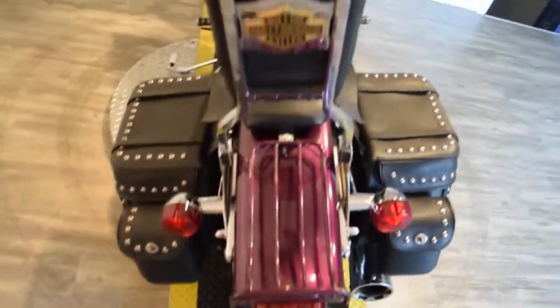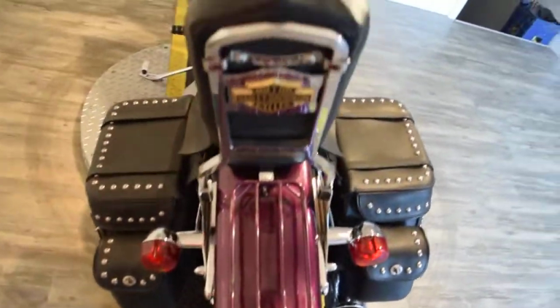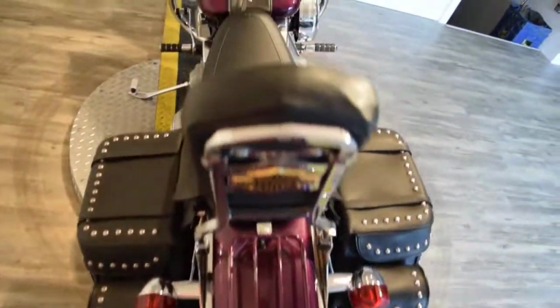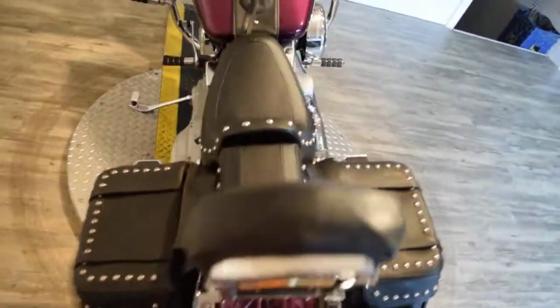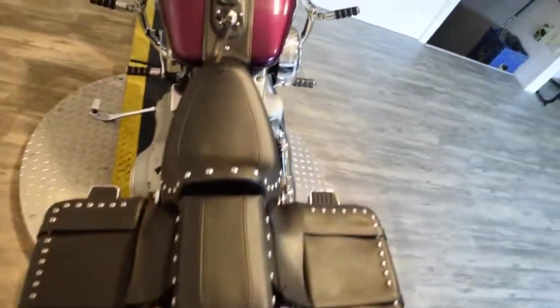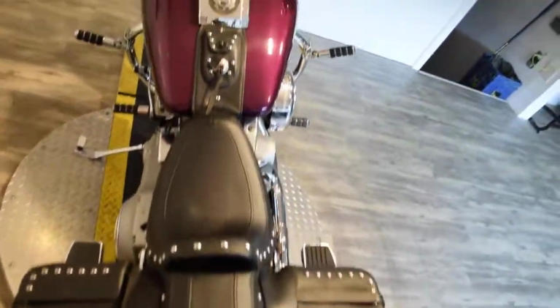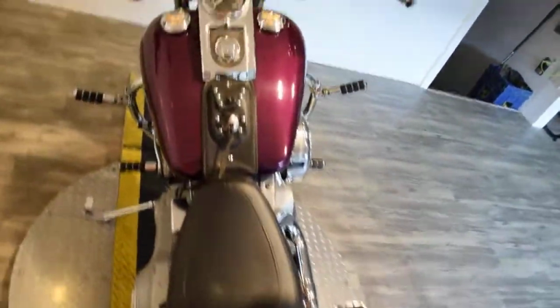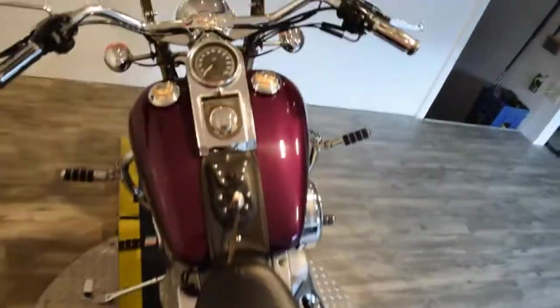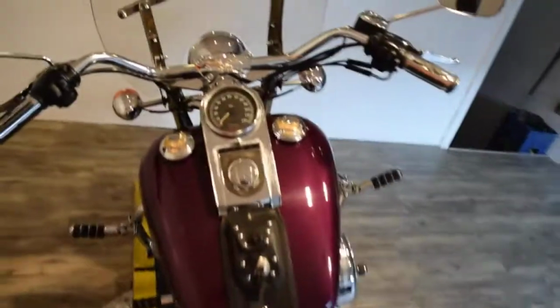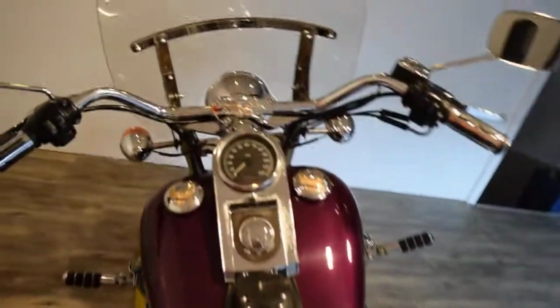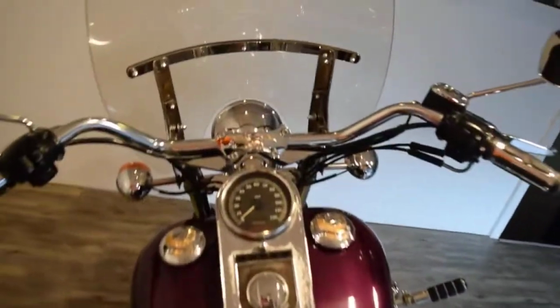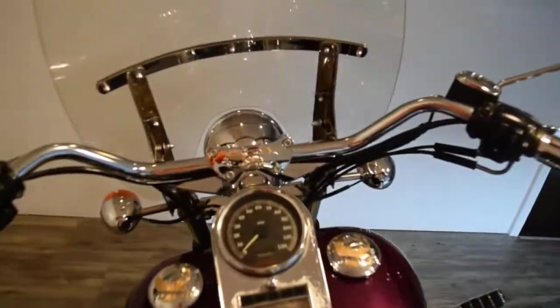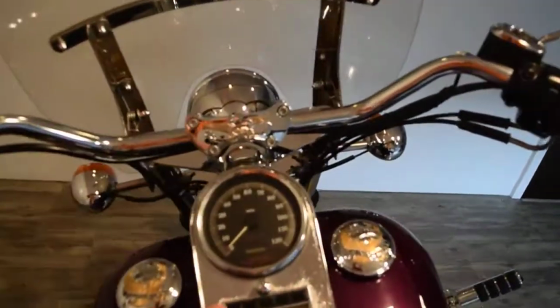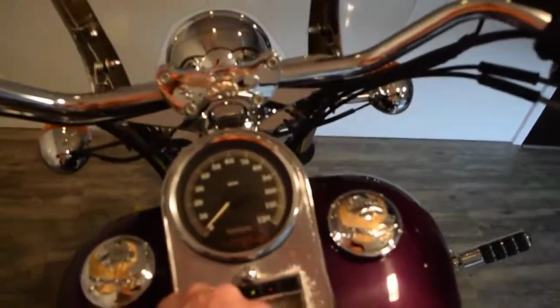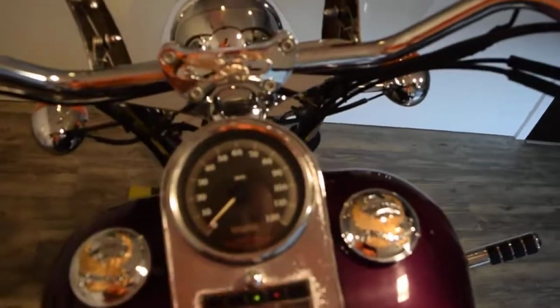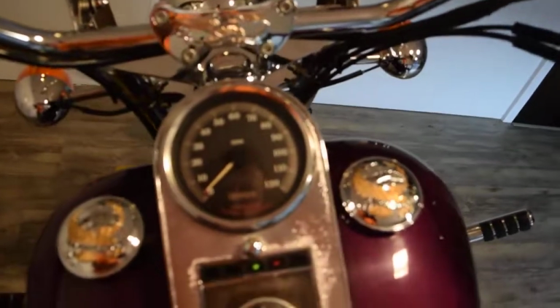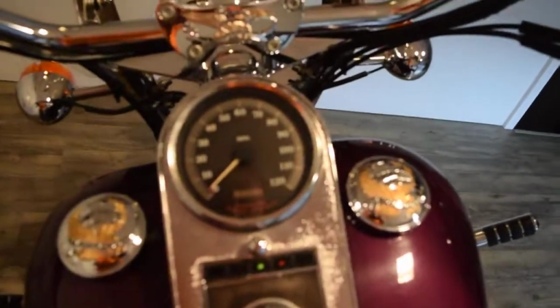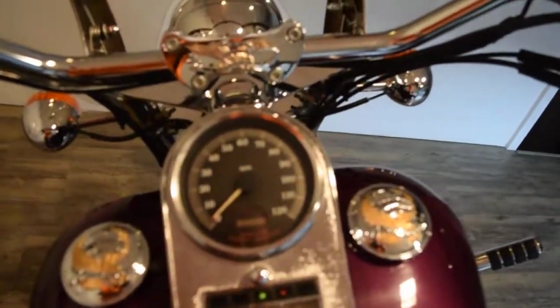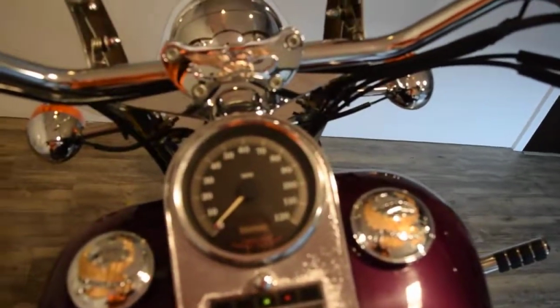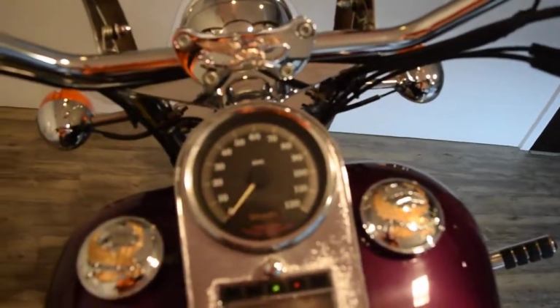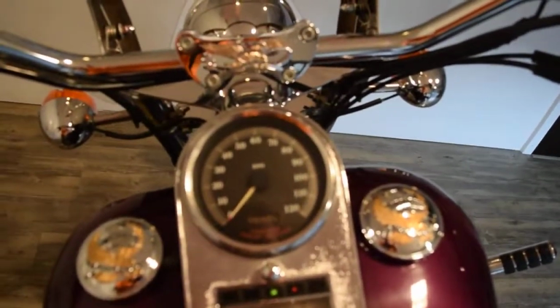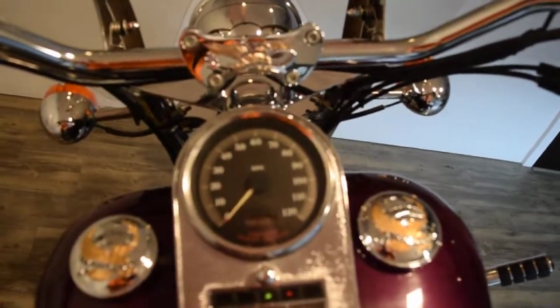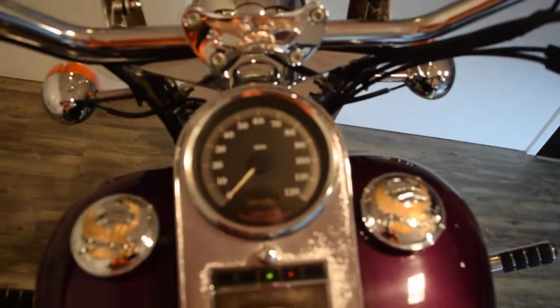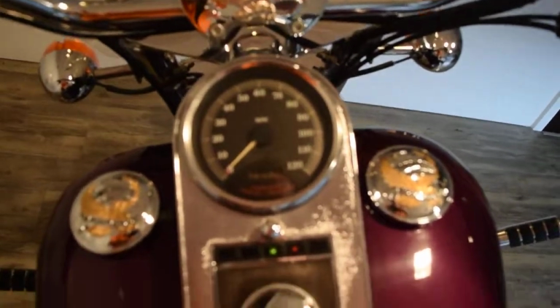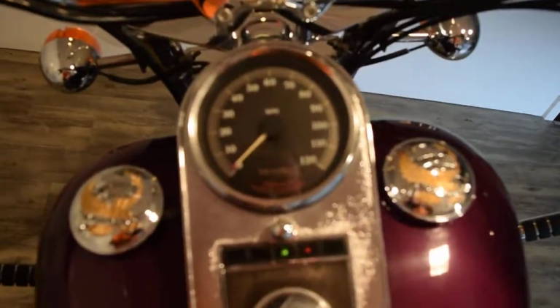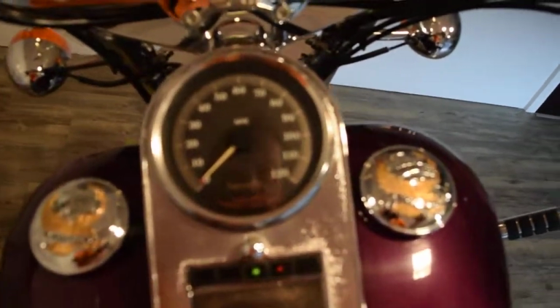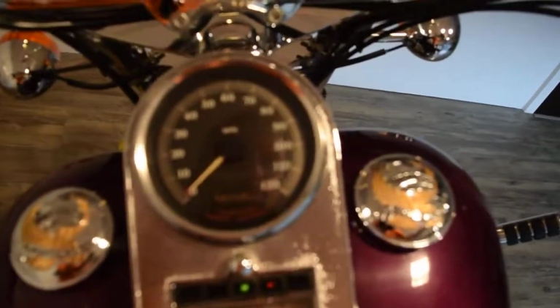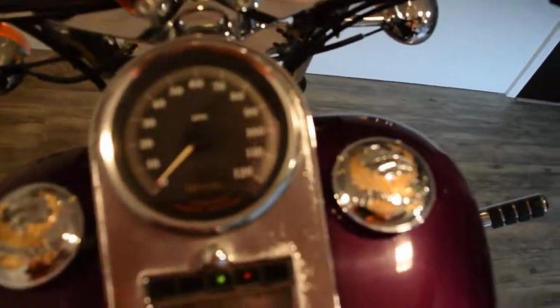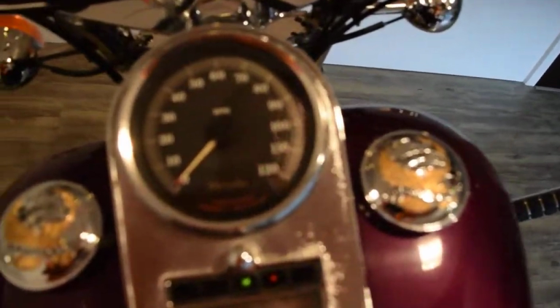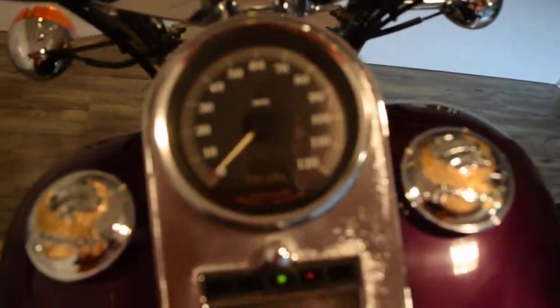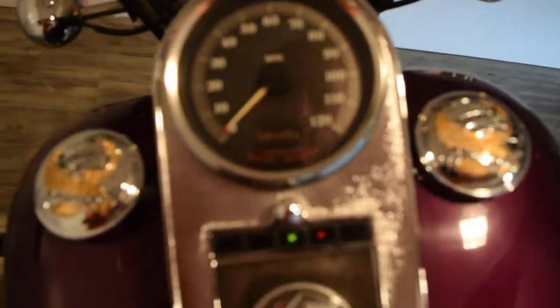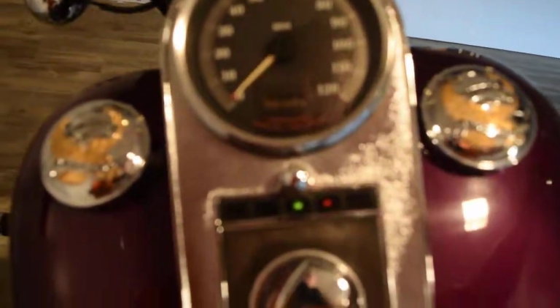Let me fire this thing up for you here. This bike has 30,534 miles.